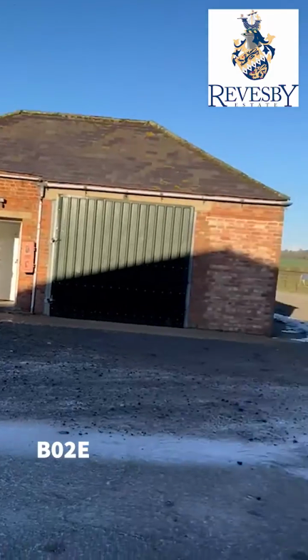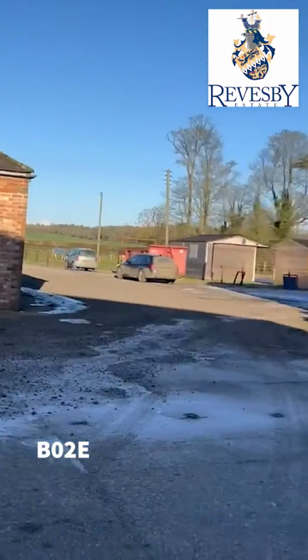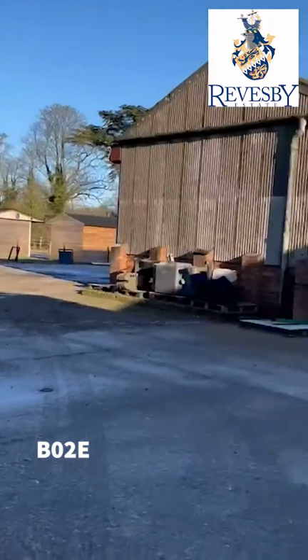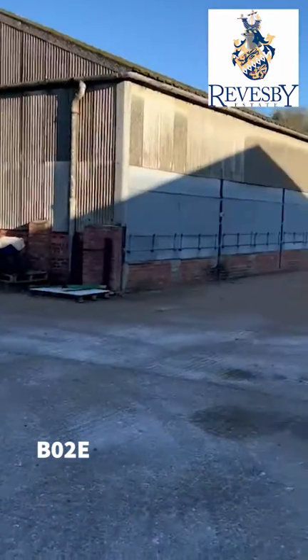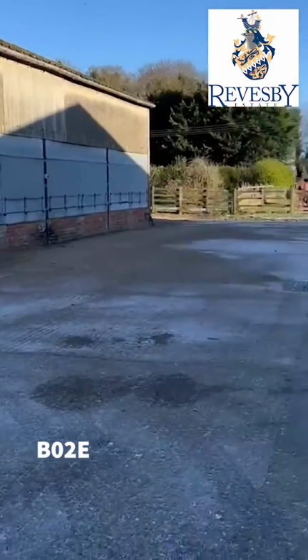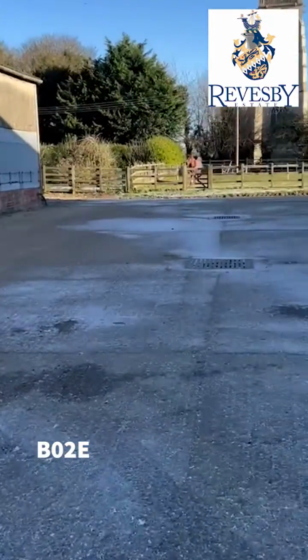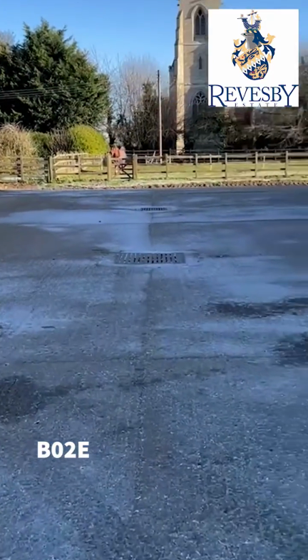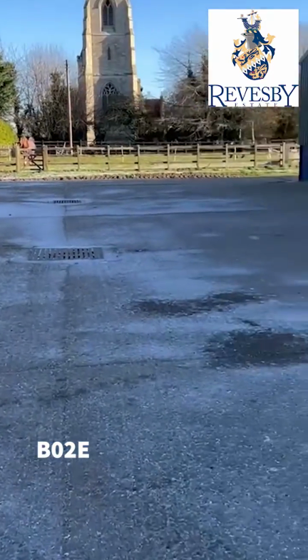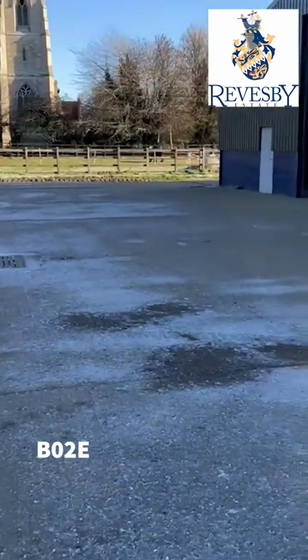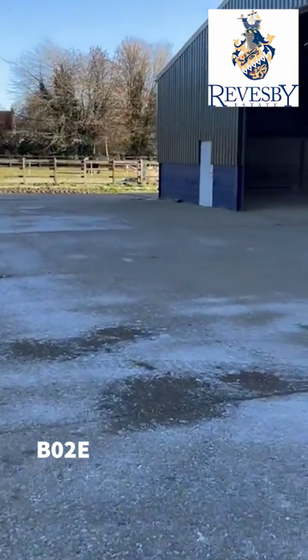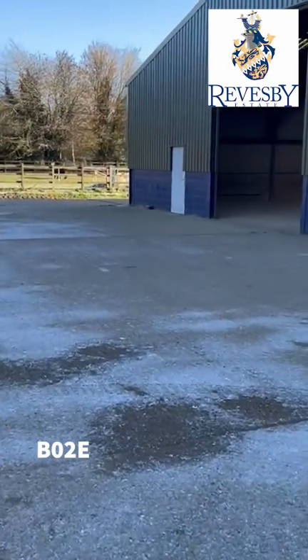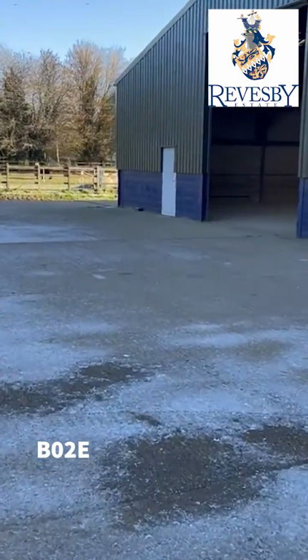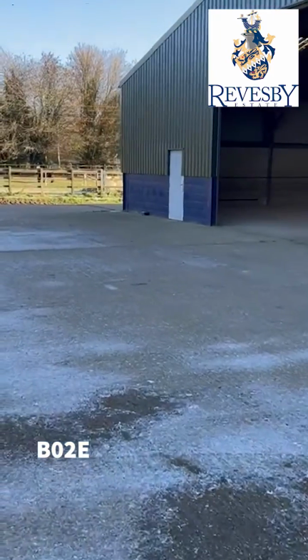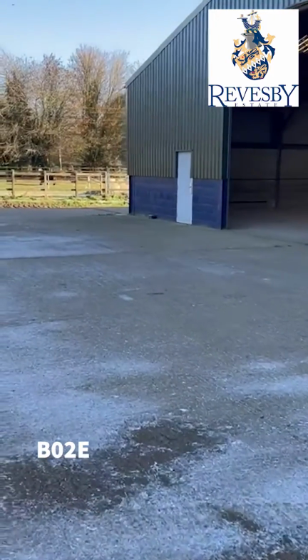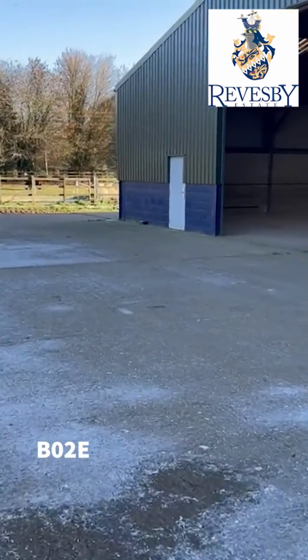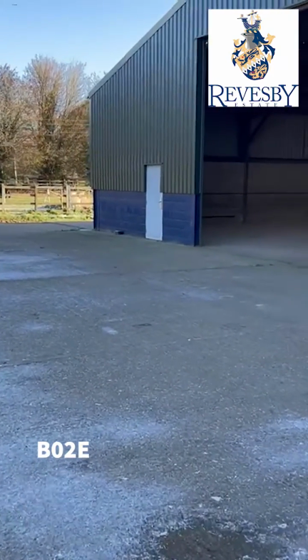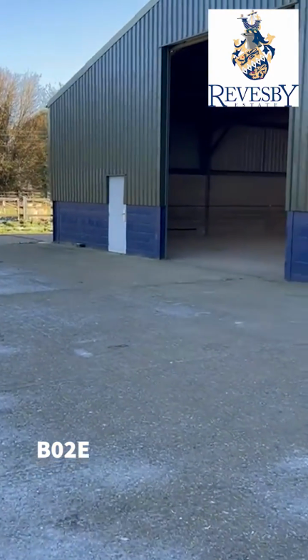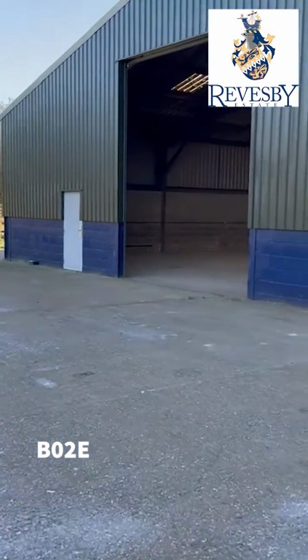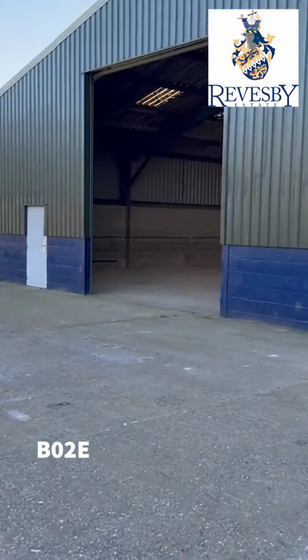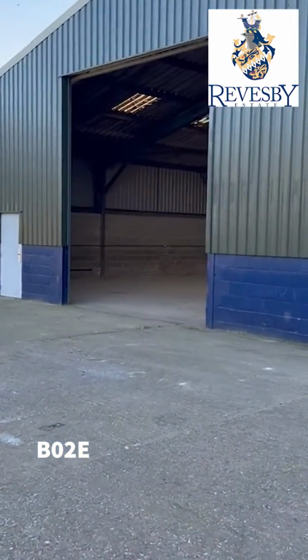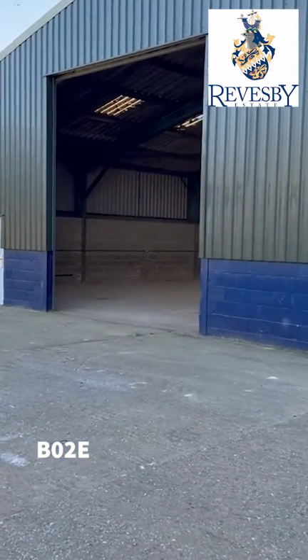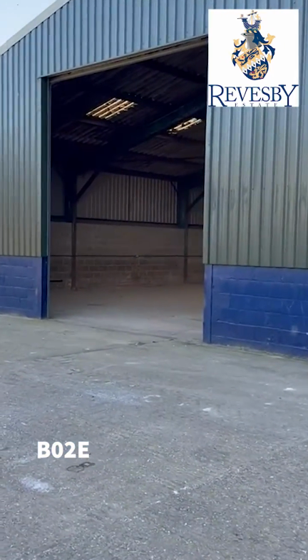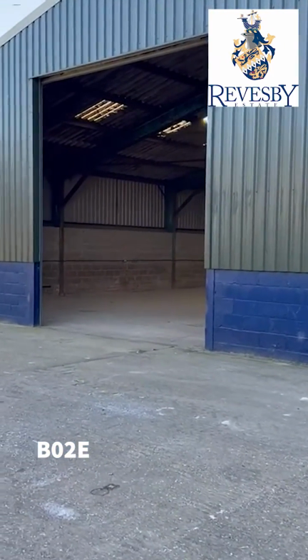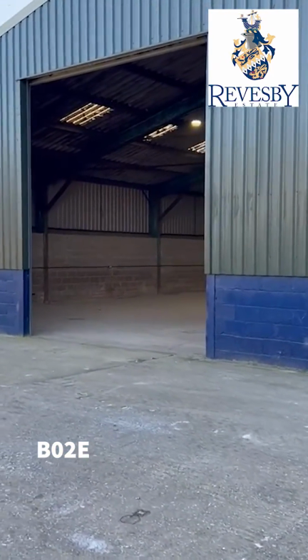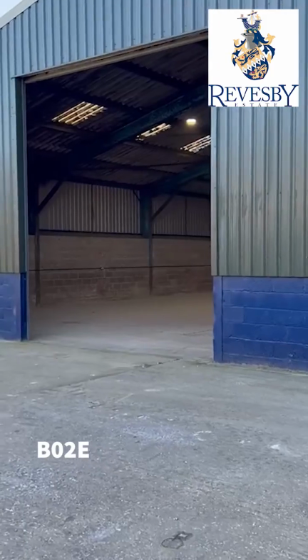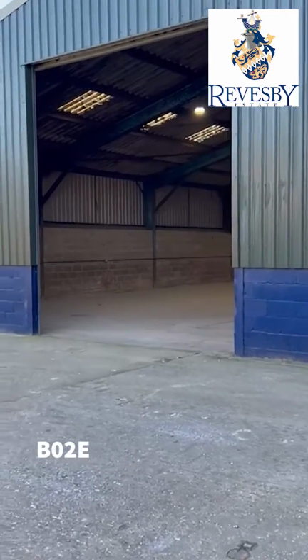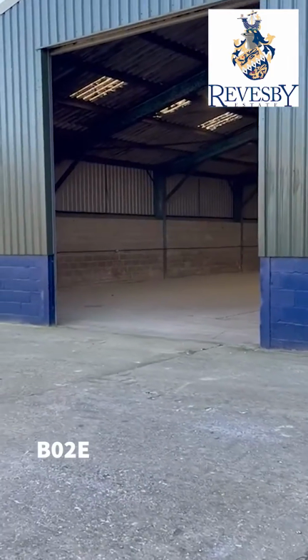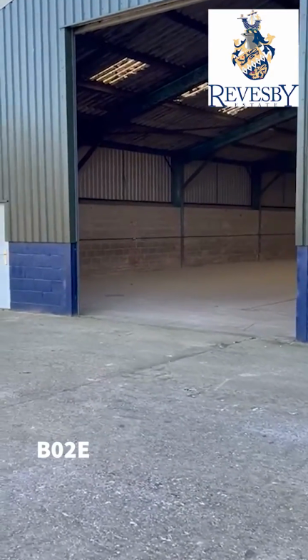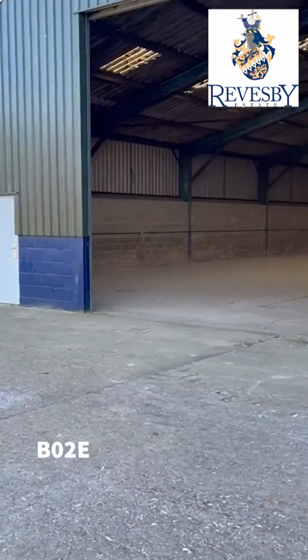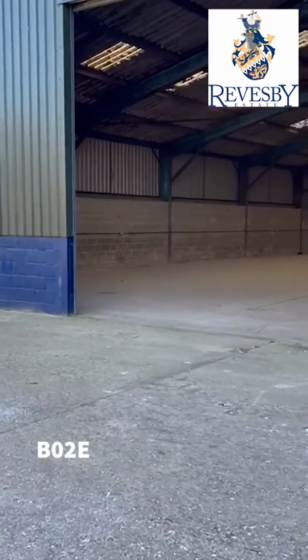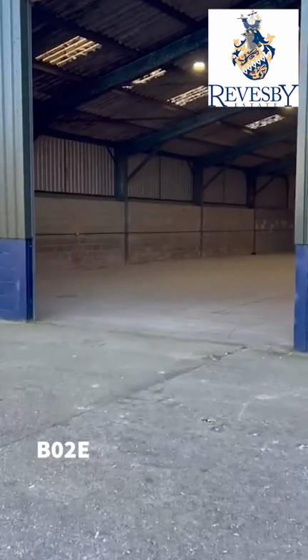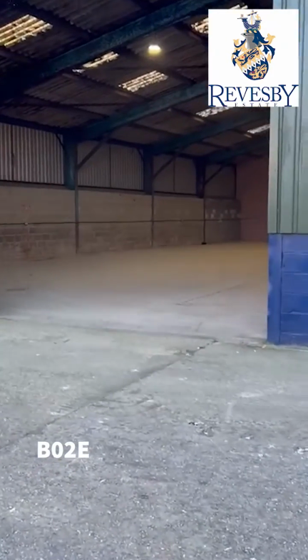This unit benefits from a substantial concrete skirt and also access 360 degrees around the unit. You can see it's got a very high opening roller shutter door and to the side we've got the personnel door.